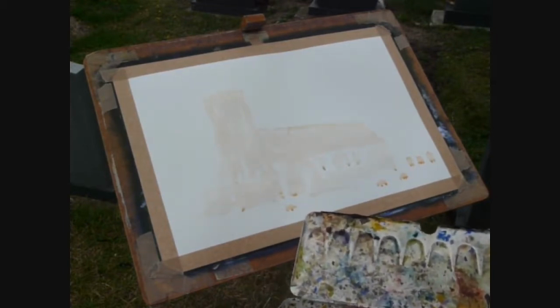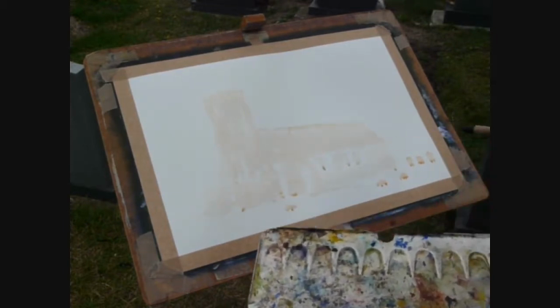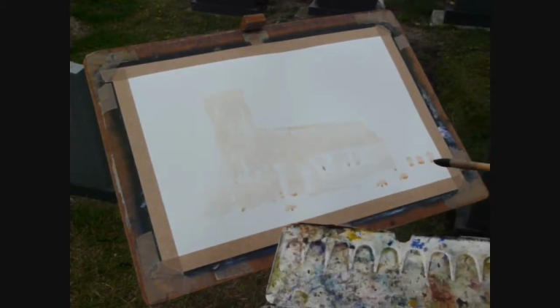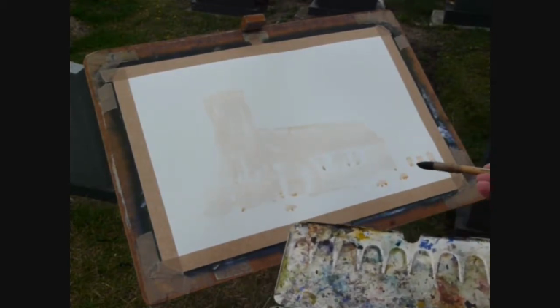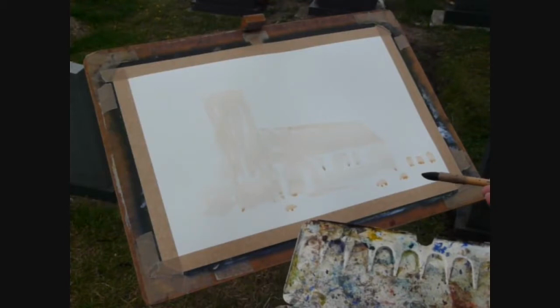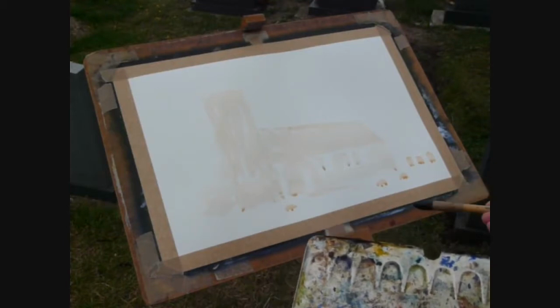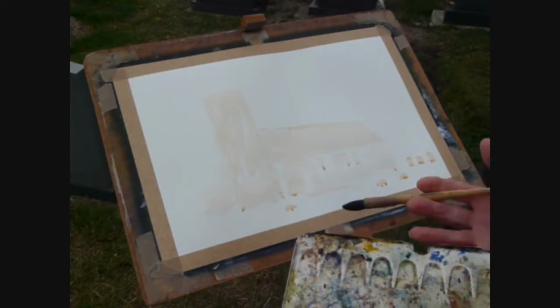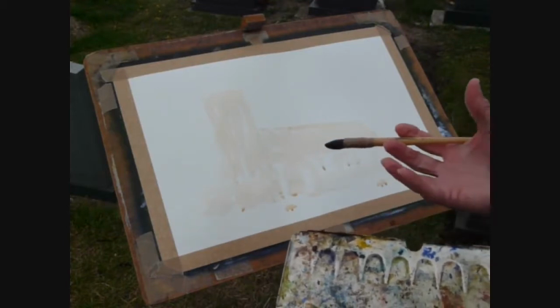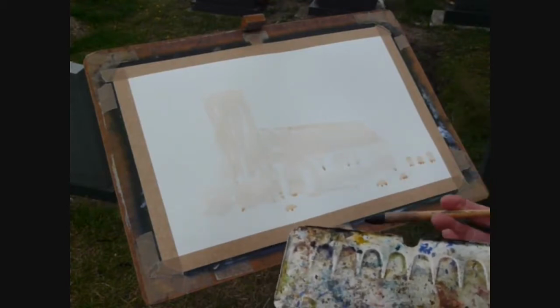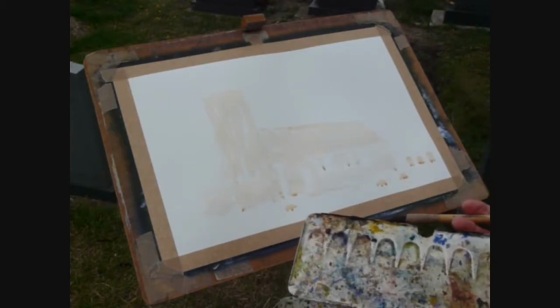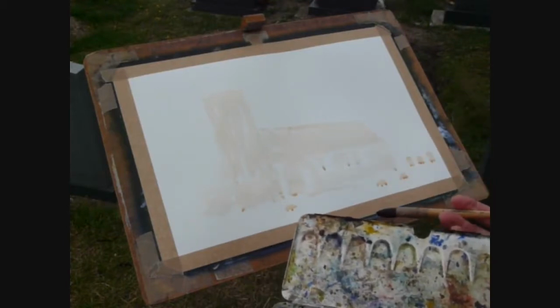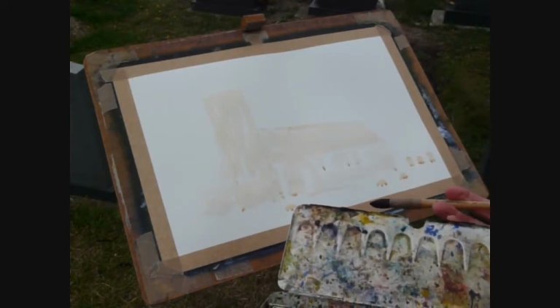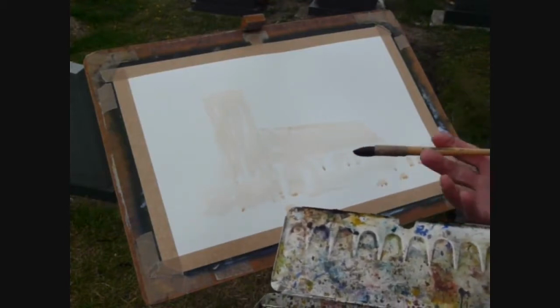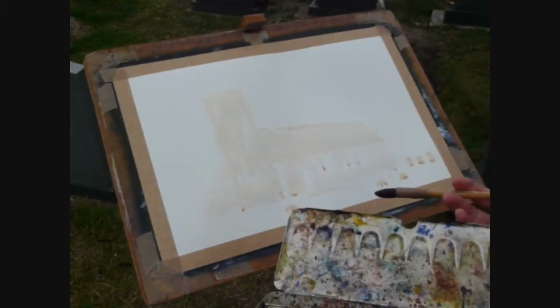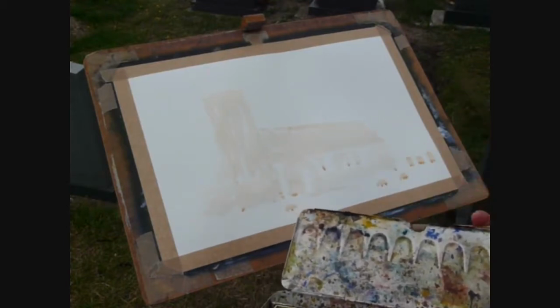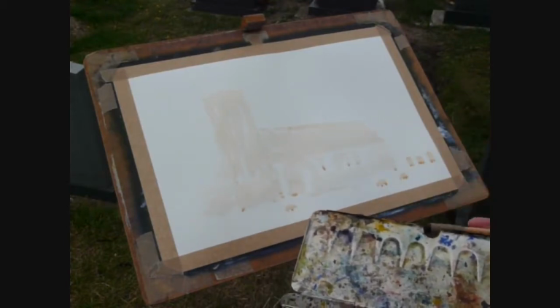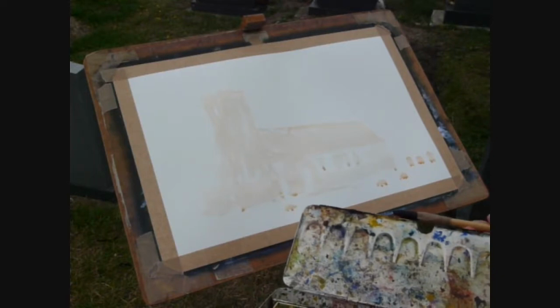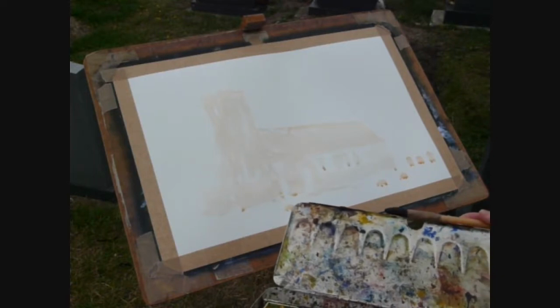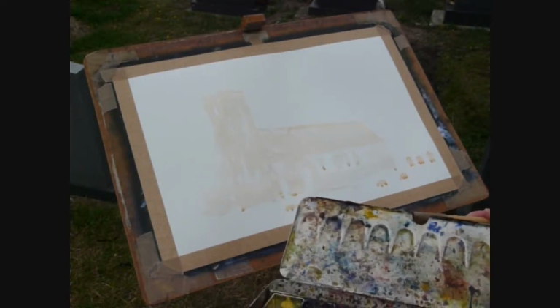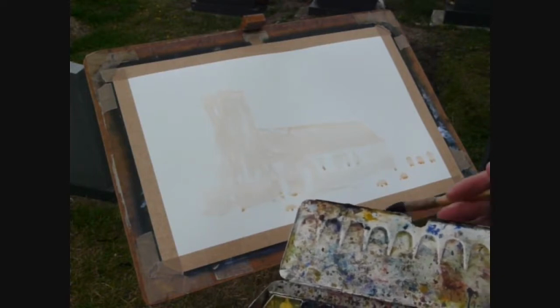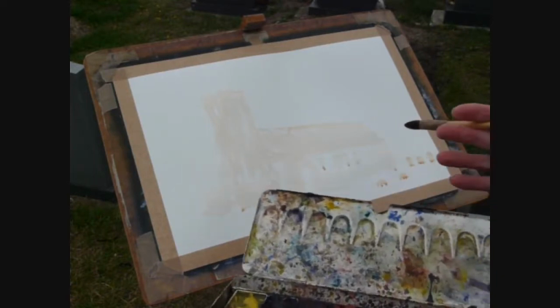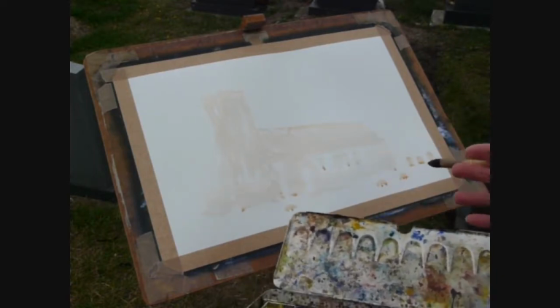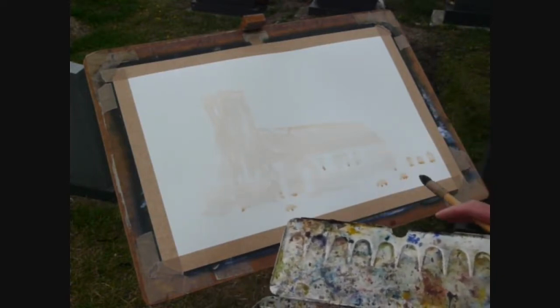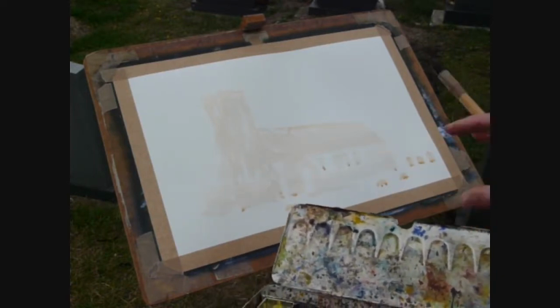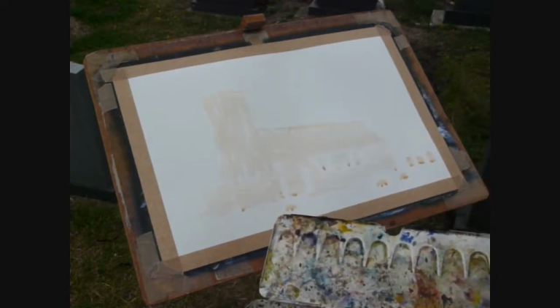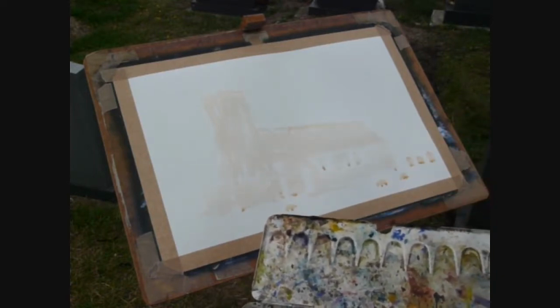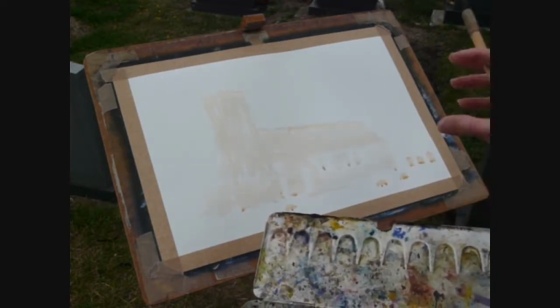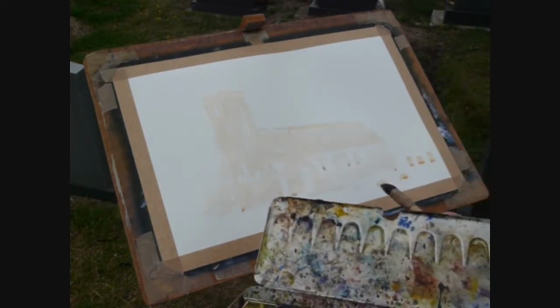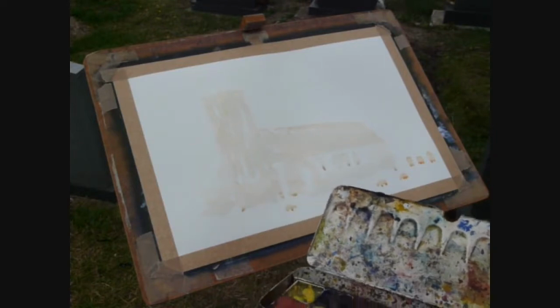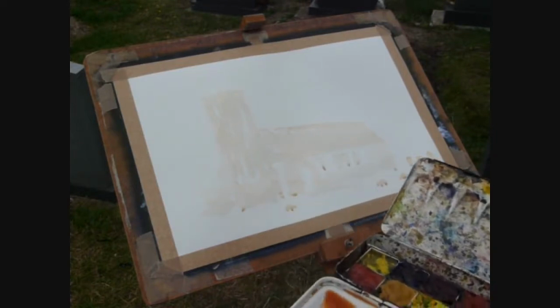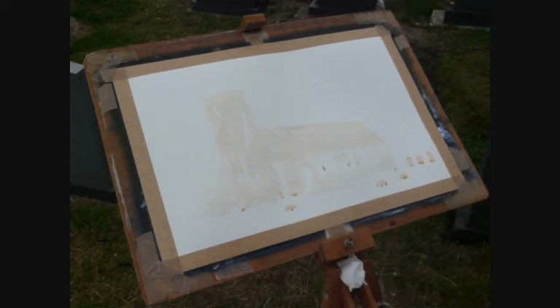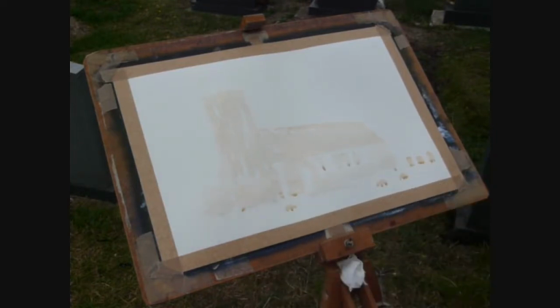I've gone in basically with a rich colour of raw sienna, but I'm going to allow that to dry, and then I'm going to go in and produce the sky.